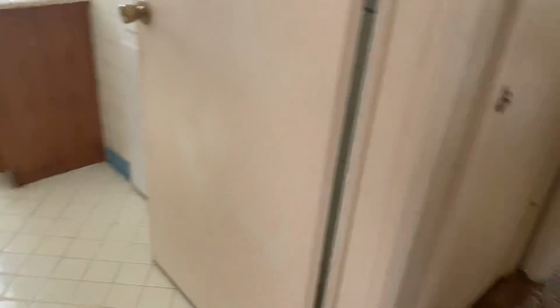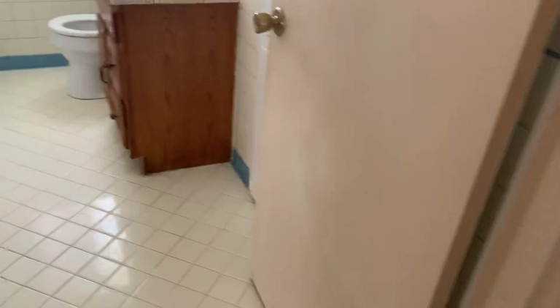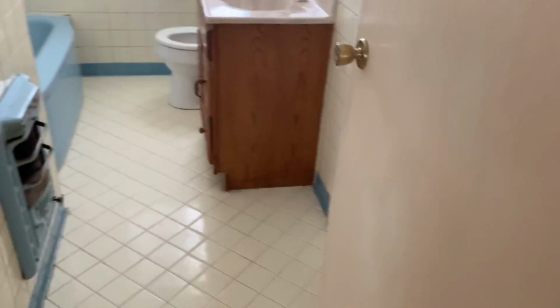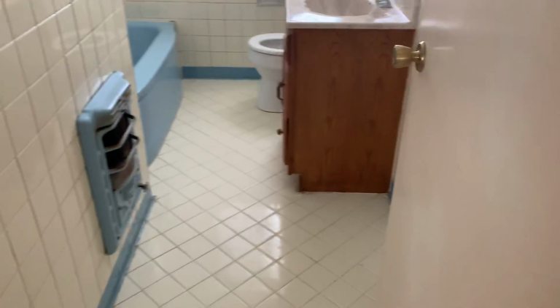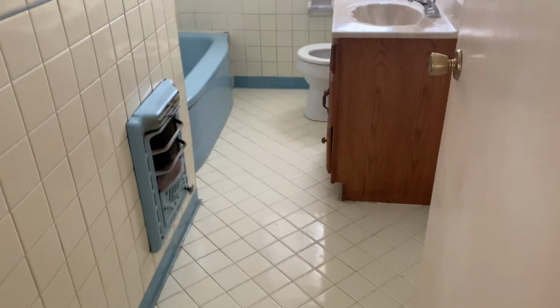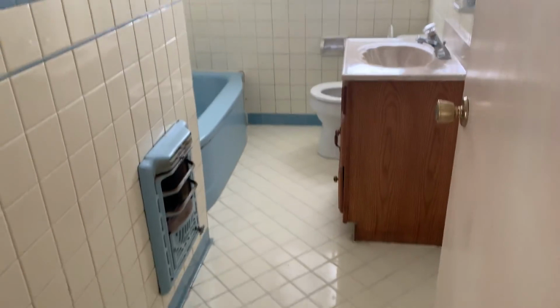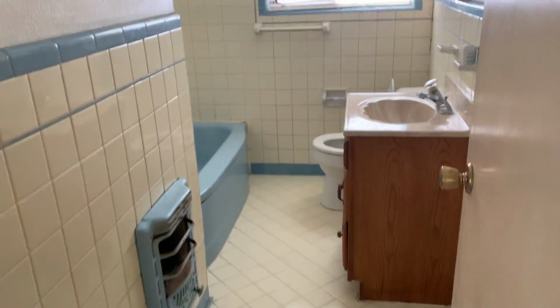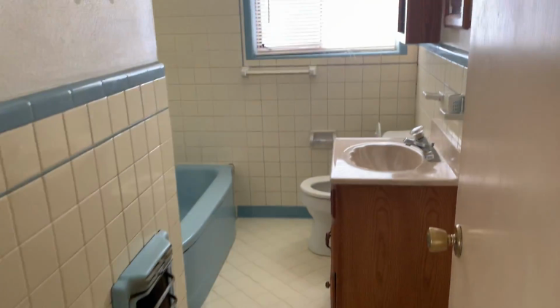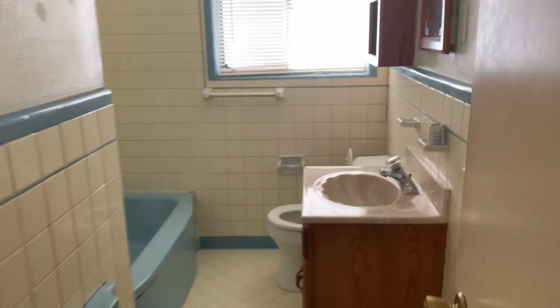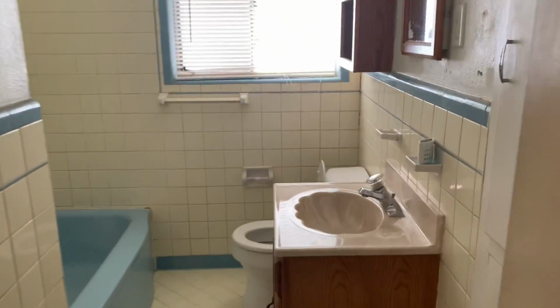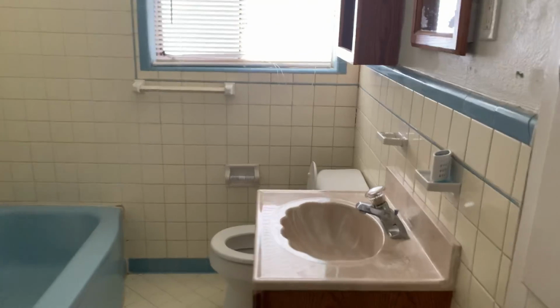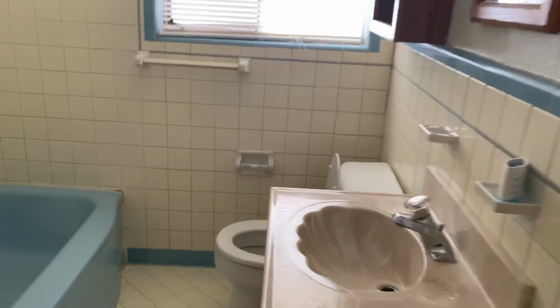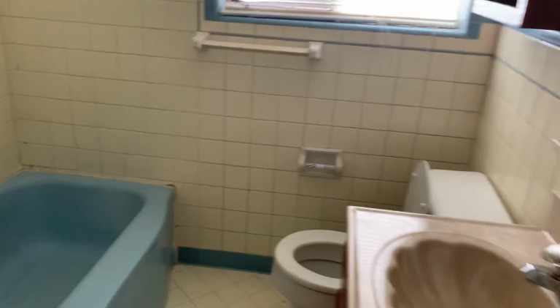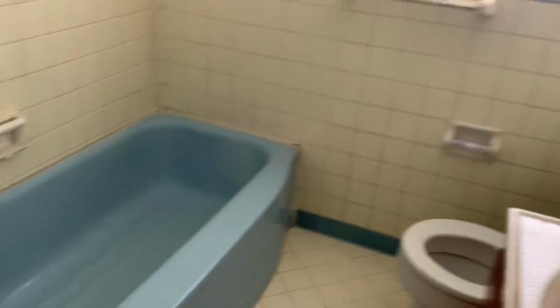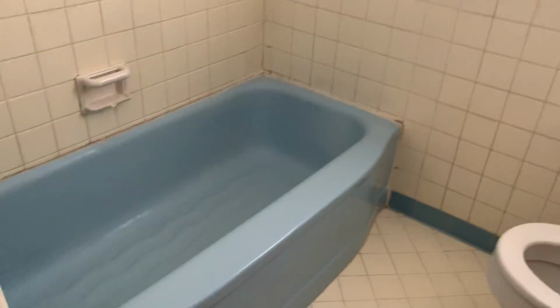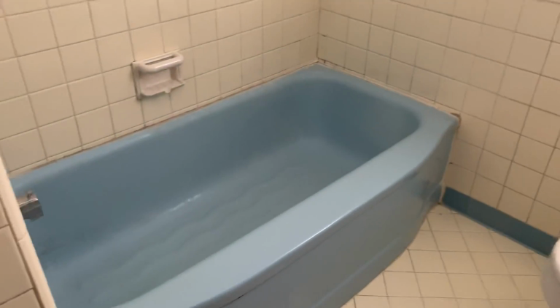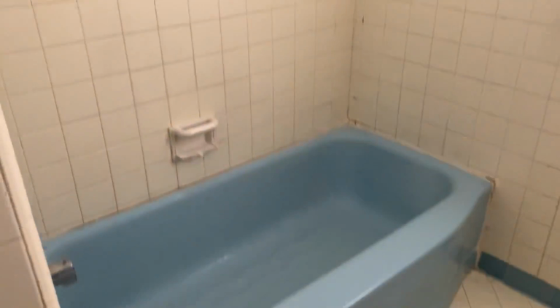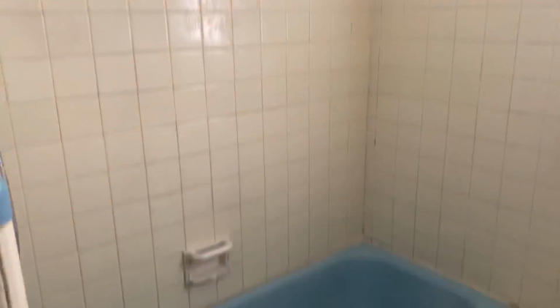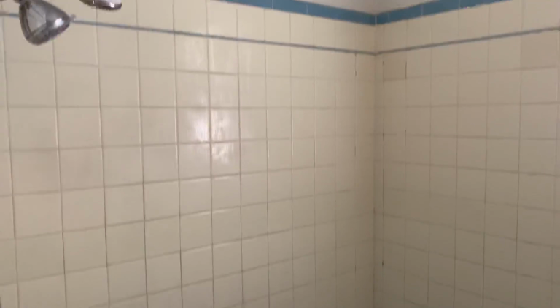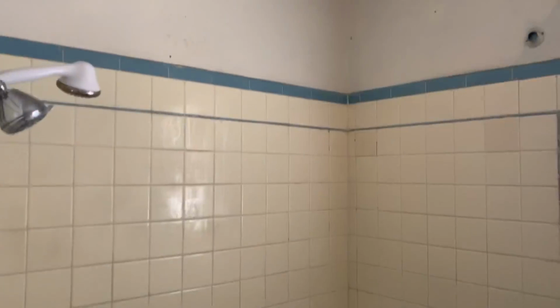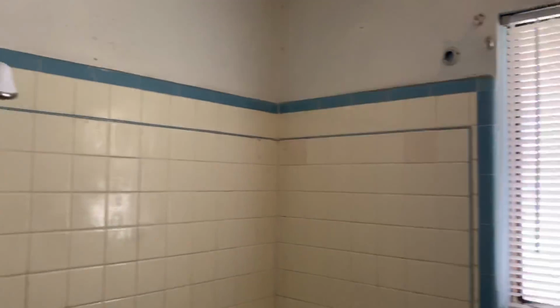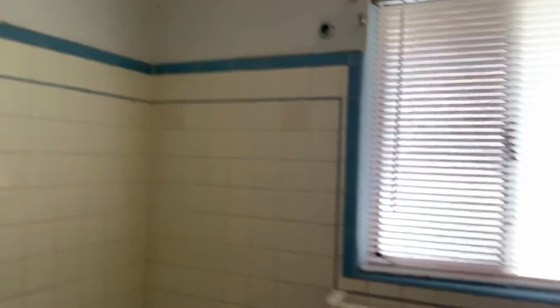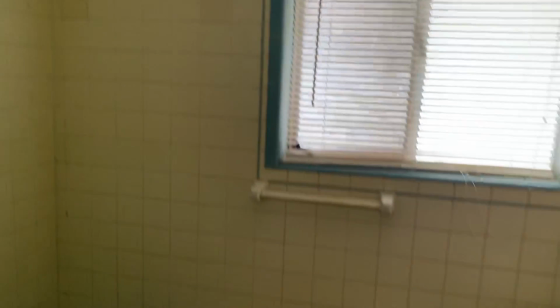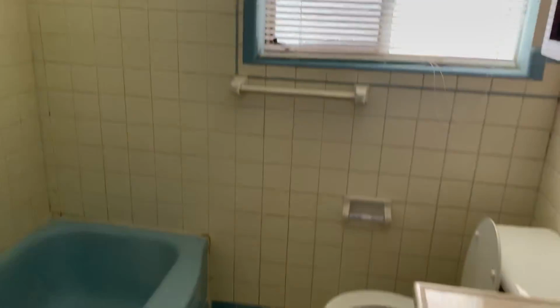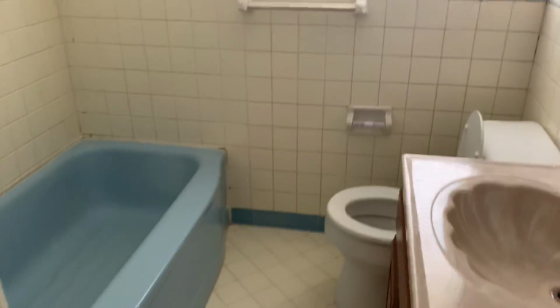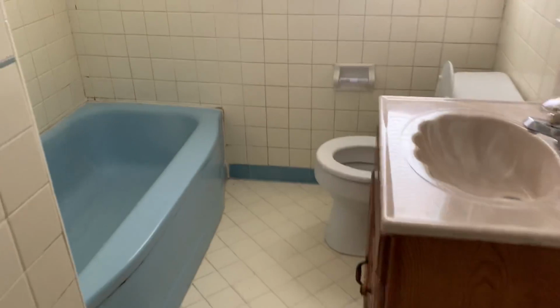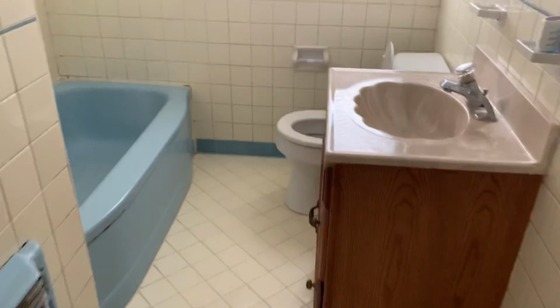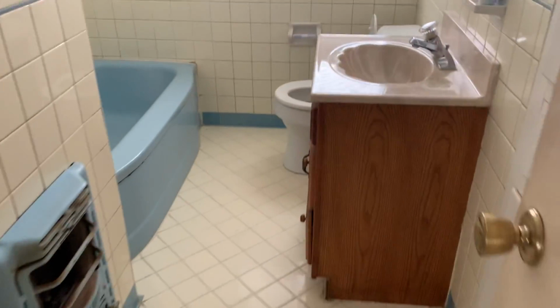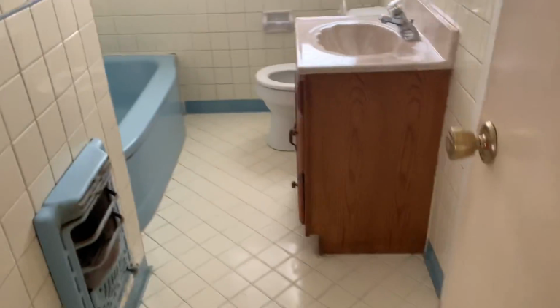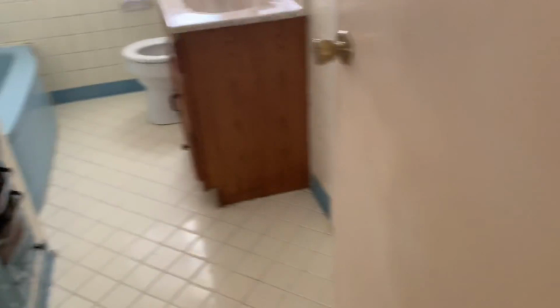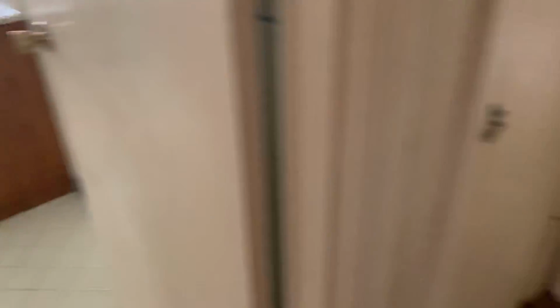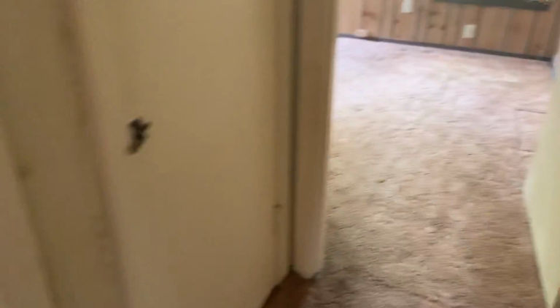Here's your bathroom — it's the old style. You don't have to remodel it; it could be cleaned up and functional, but I would consider going ahead and doing a remodel there.